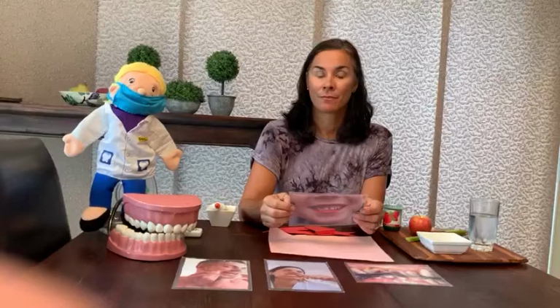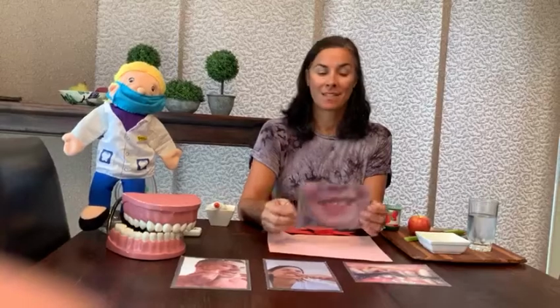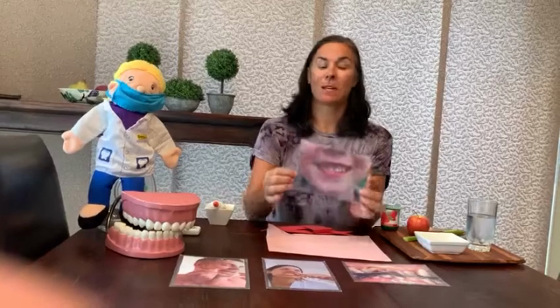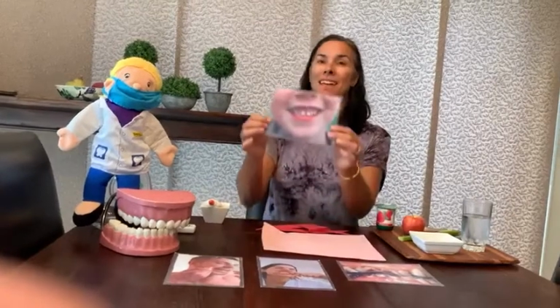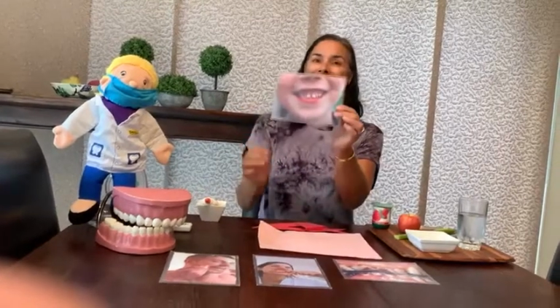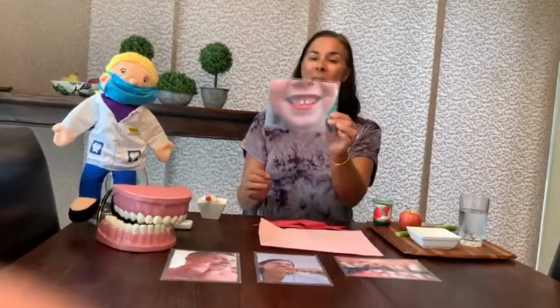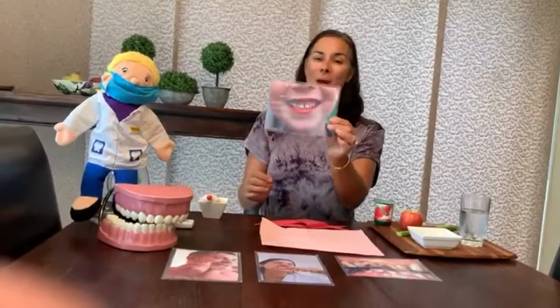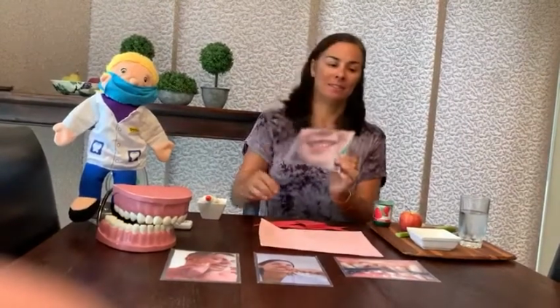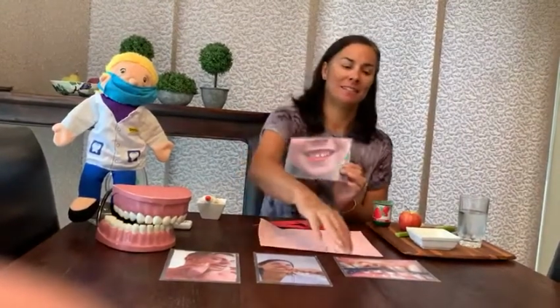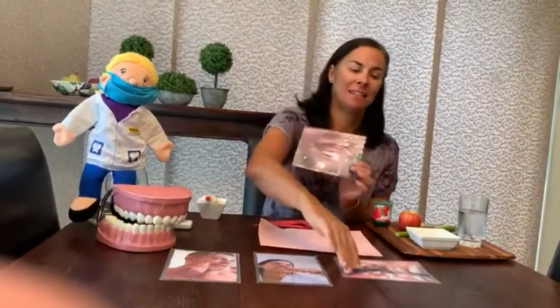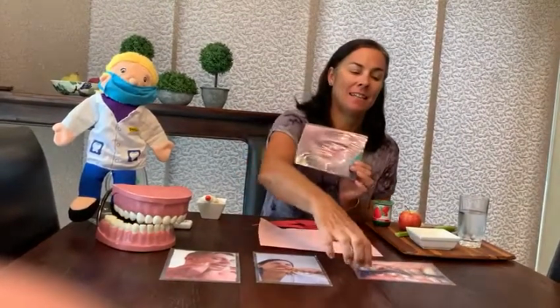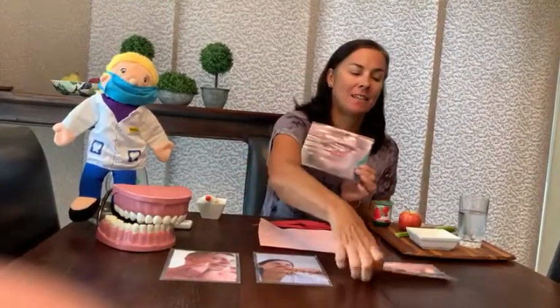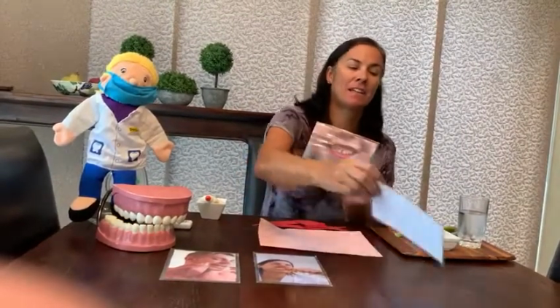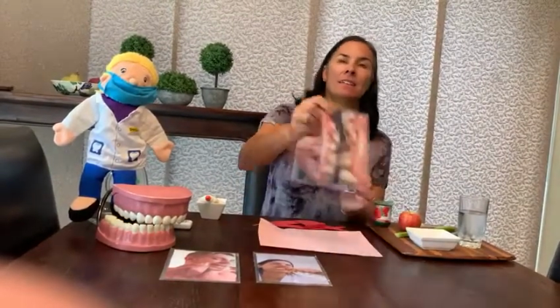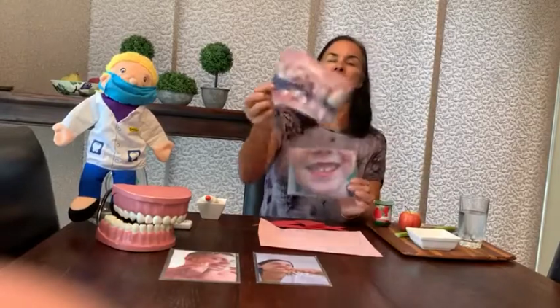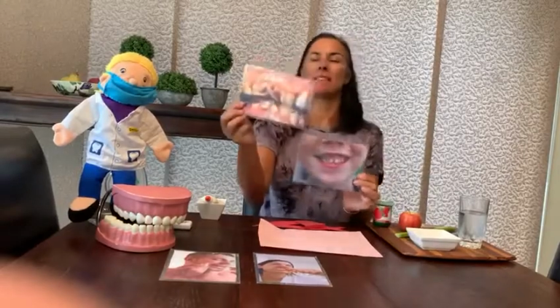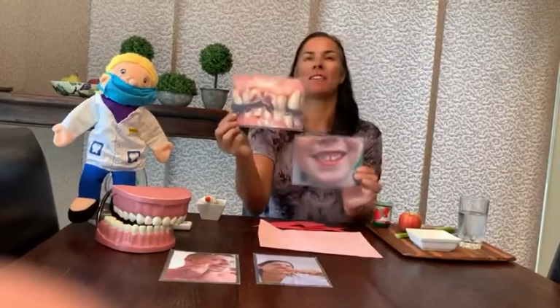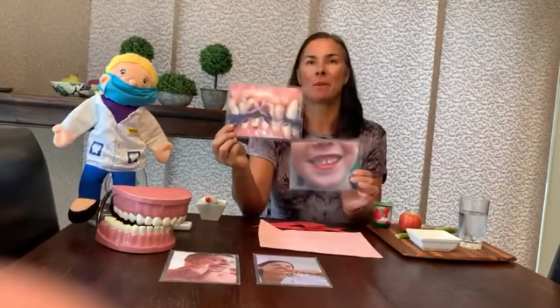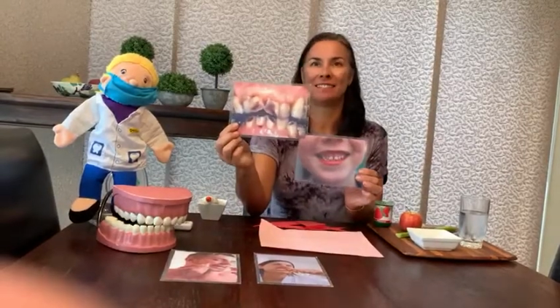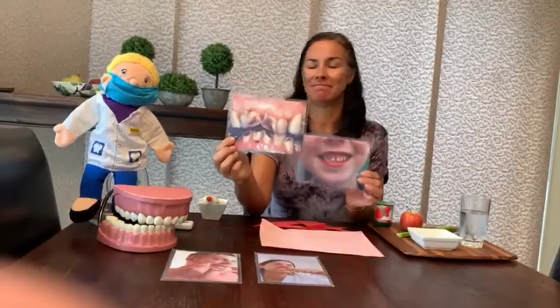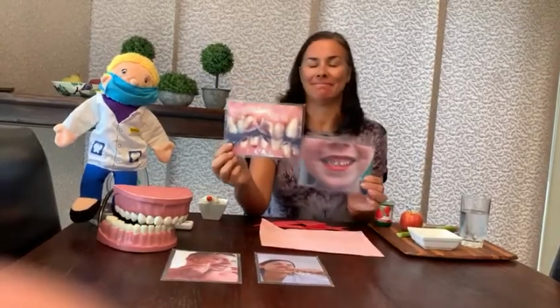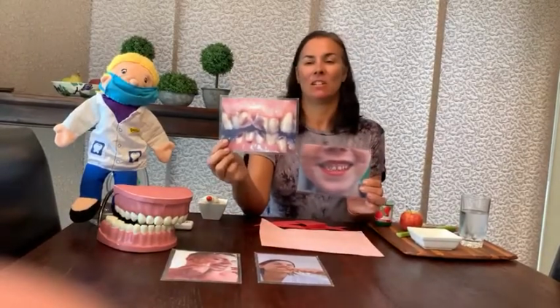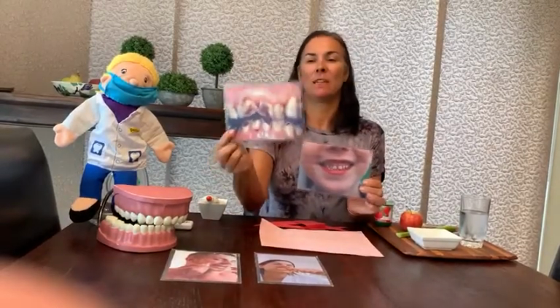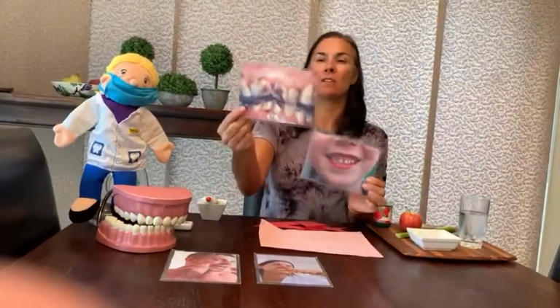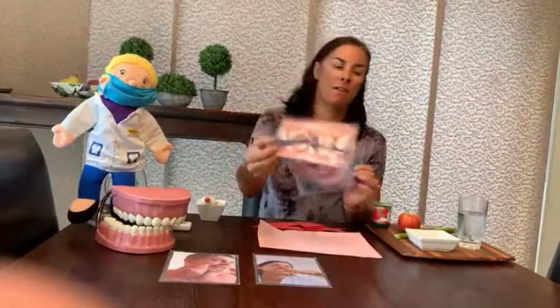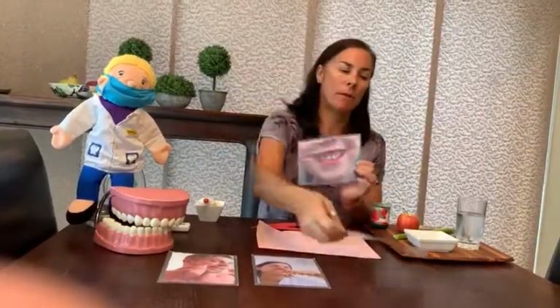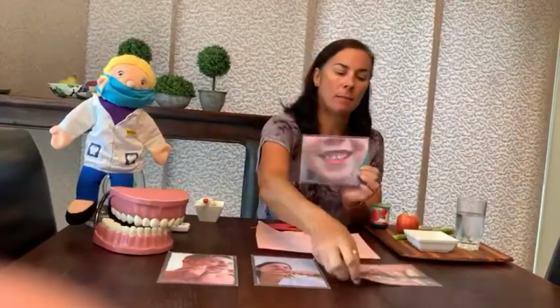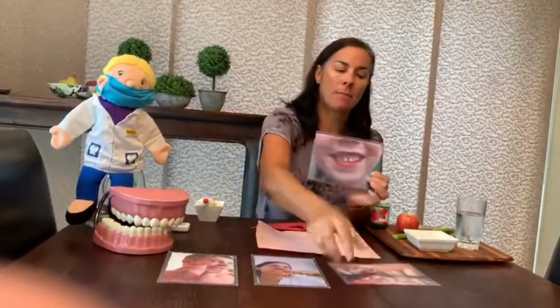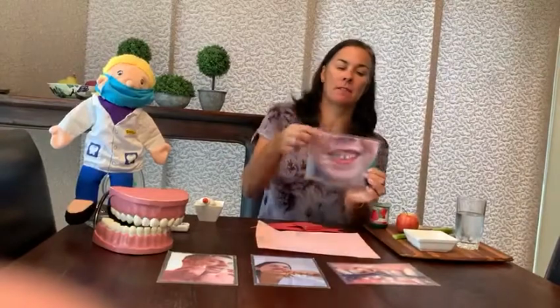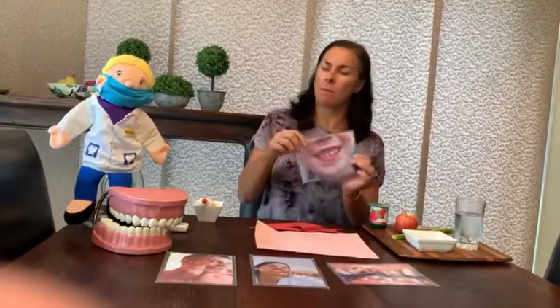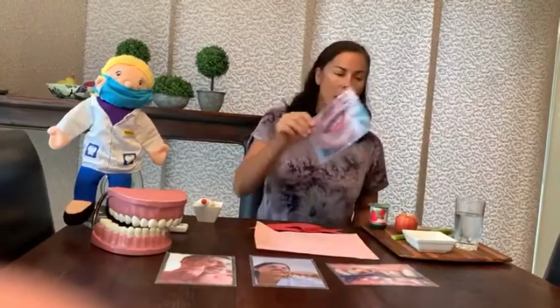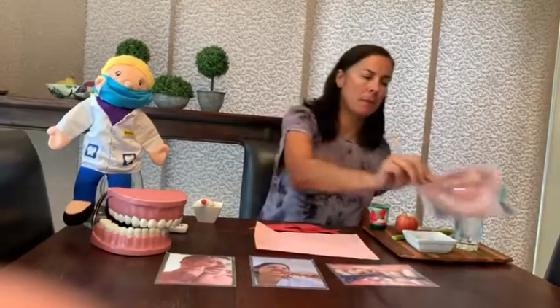Today we're going to make a happy smile. There's another smile here. Does that smile look happy? No, that smile looks very very happy. We're going to make a happy smile today. What makes a happy smile?